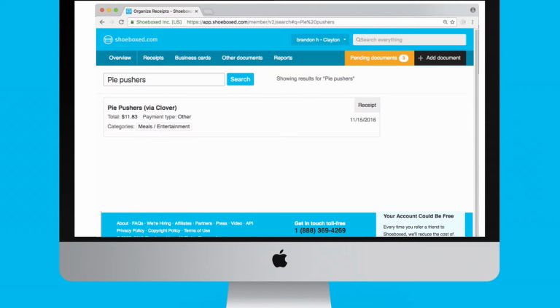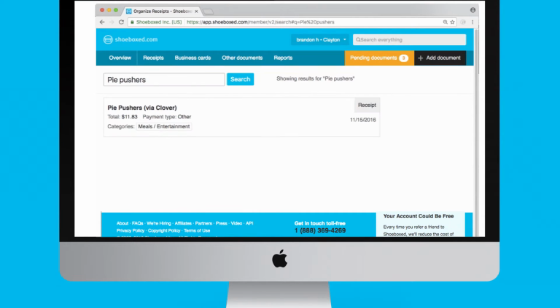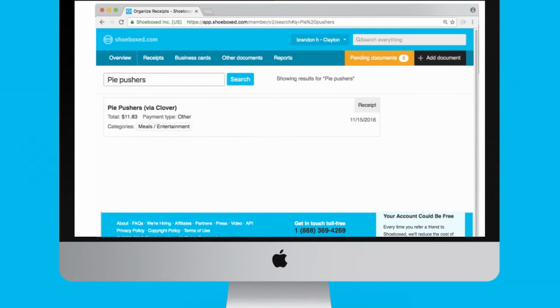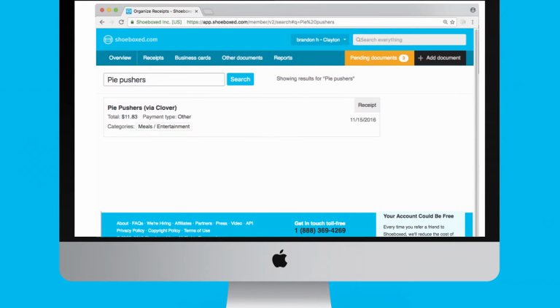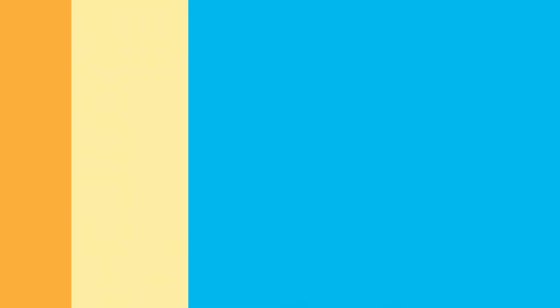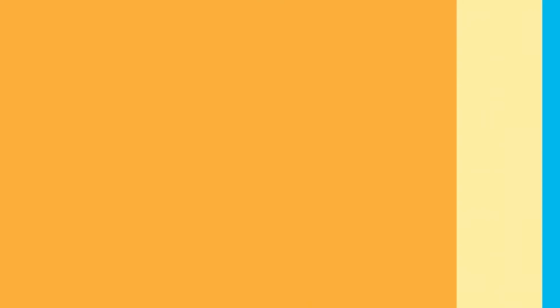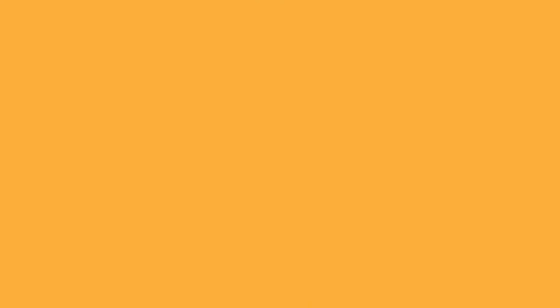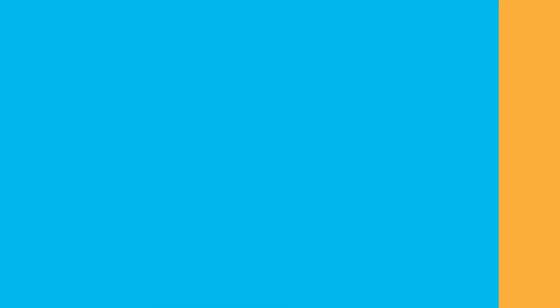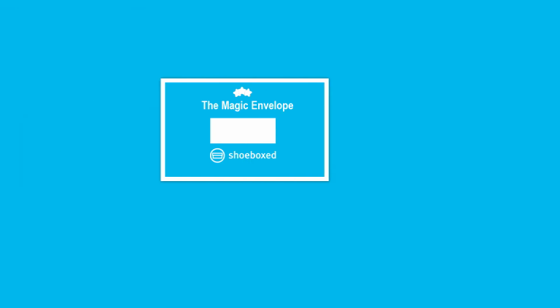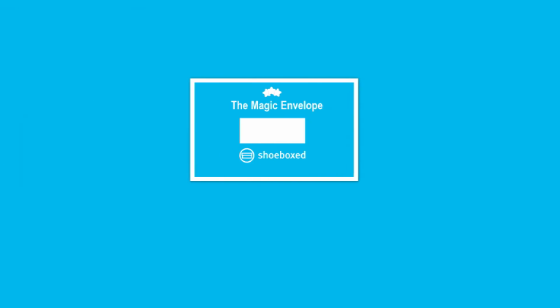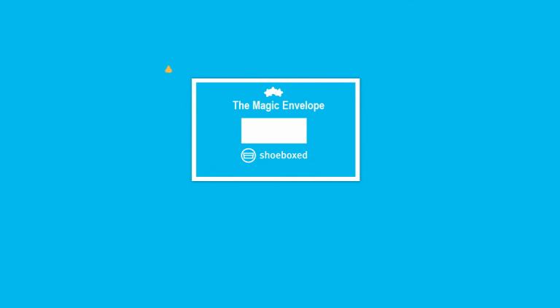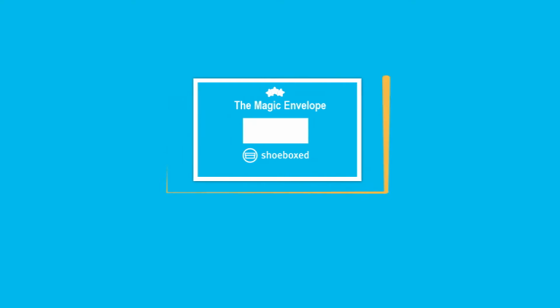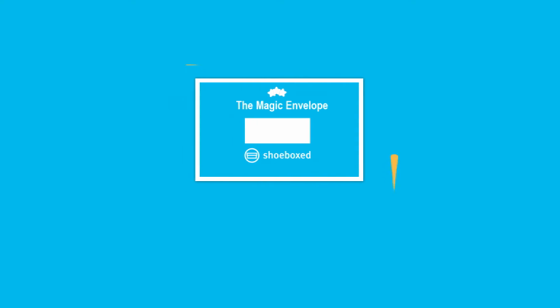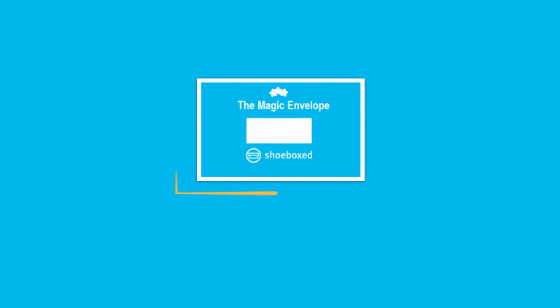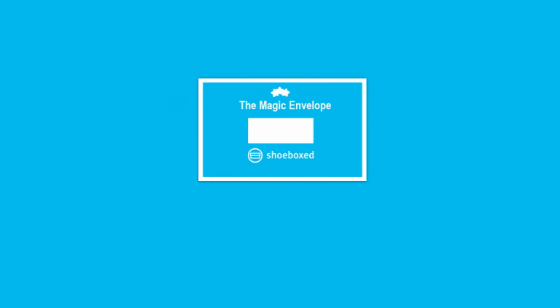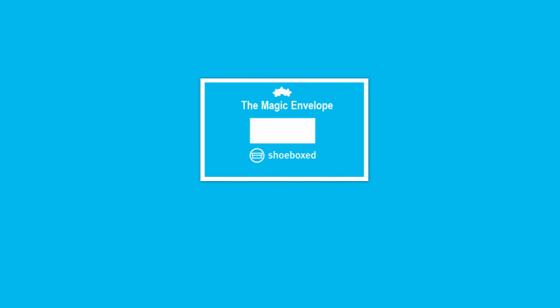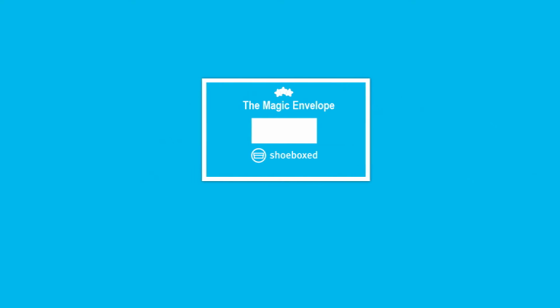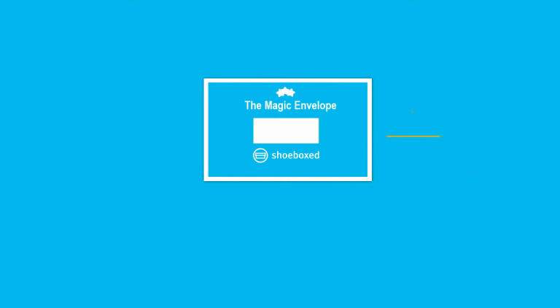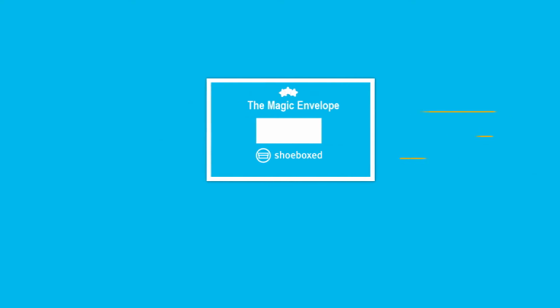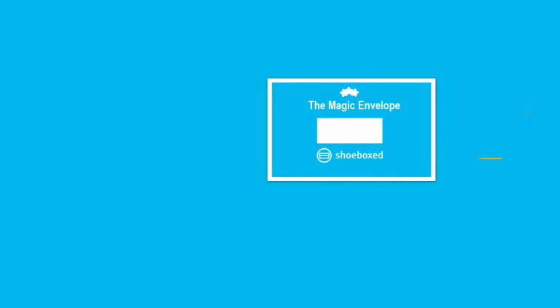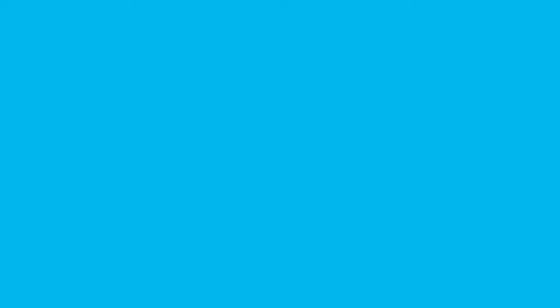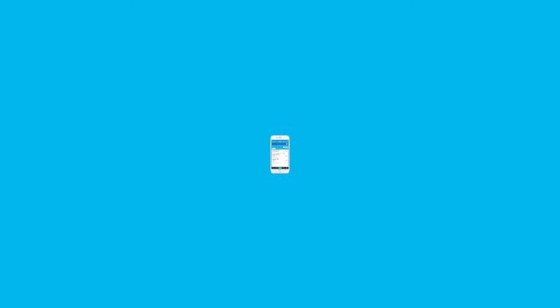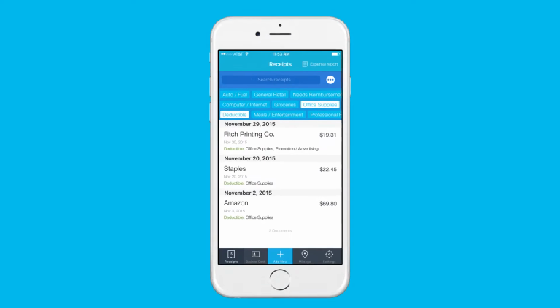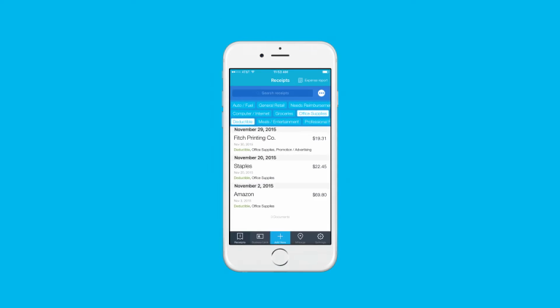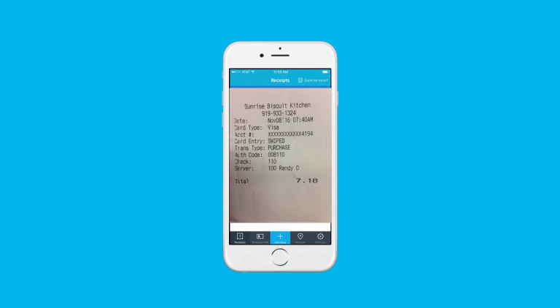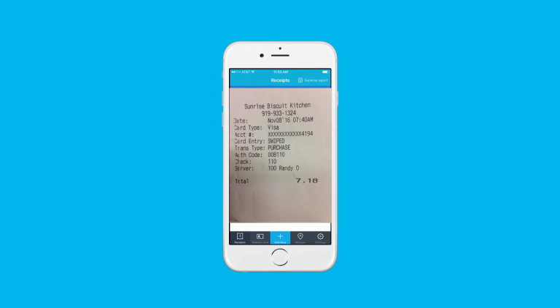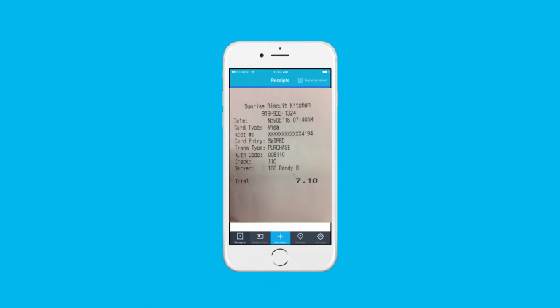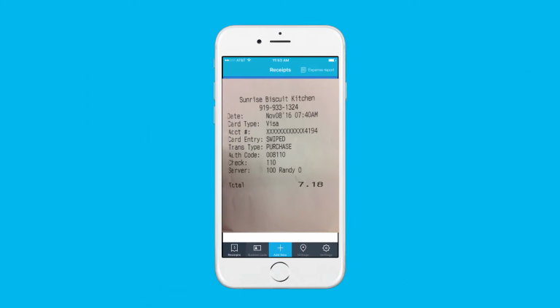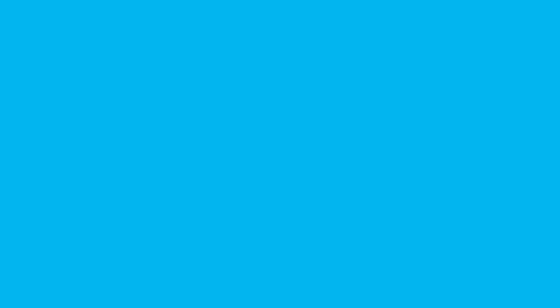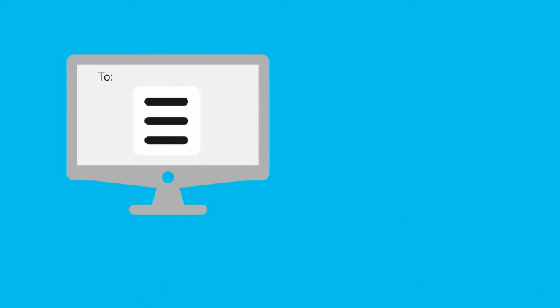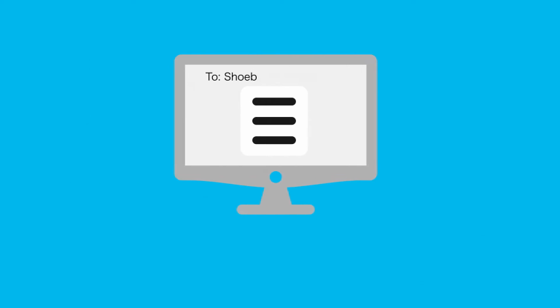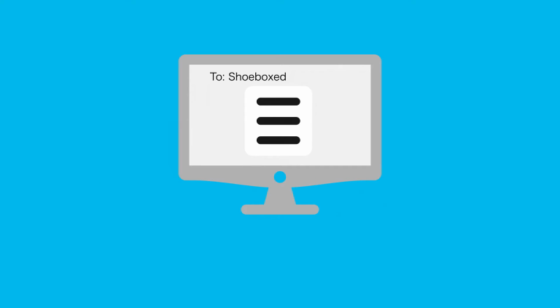The process of digitizing your receipts is simple. You can mail your receipts using our magic envelope, take a photo using our mobile app, or forward us your email receipts.